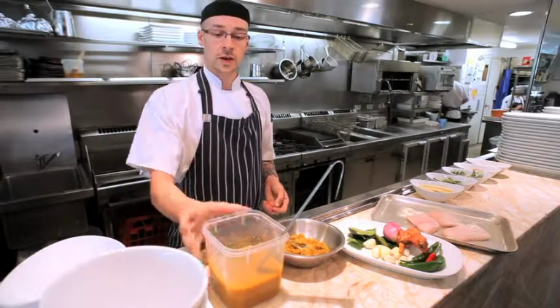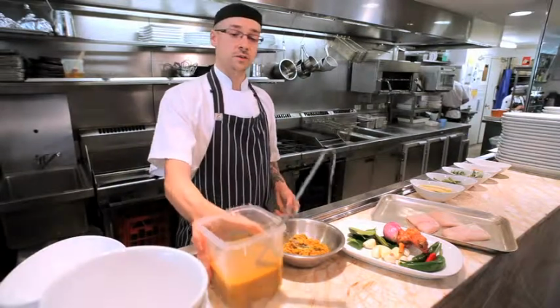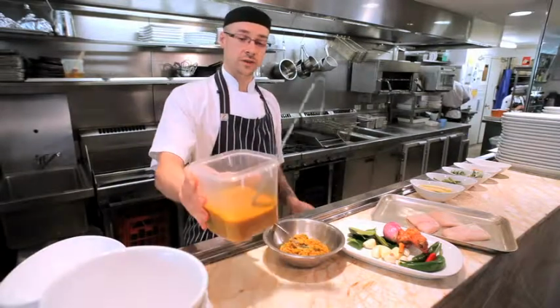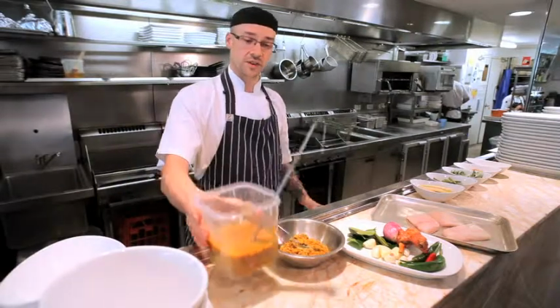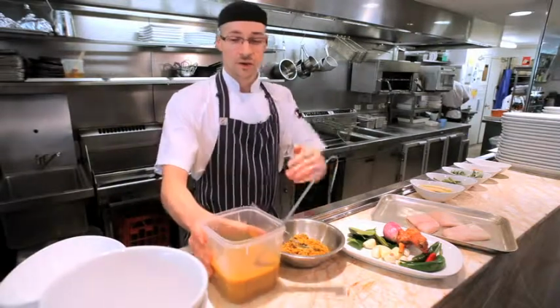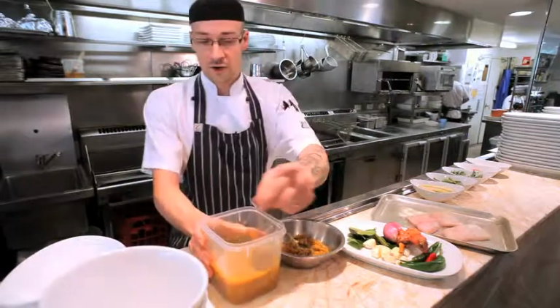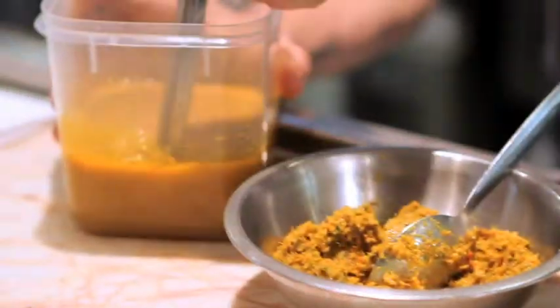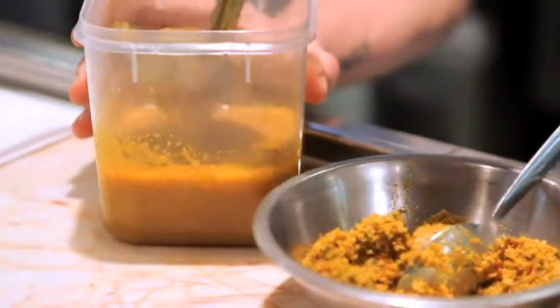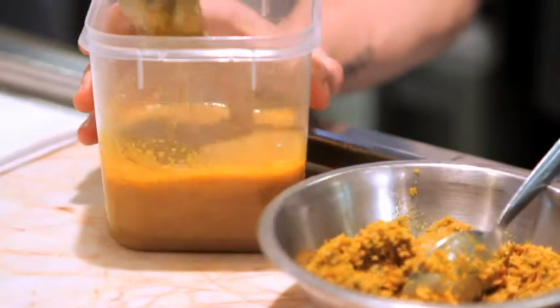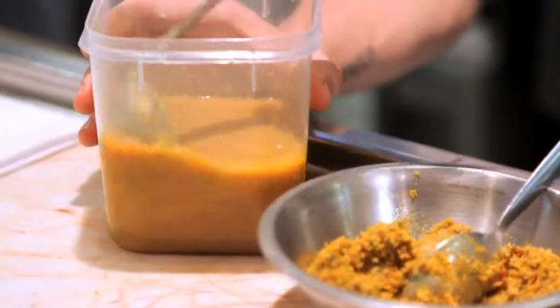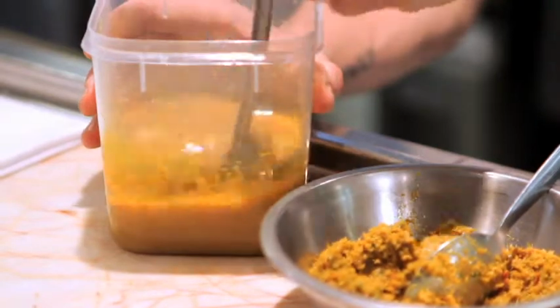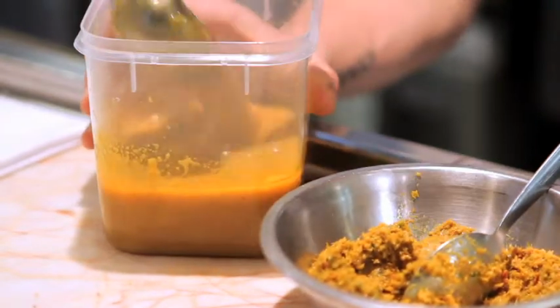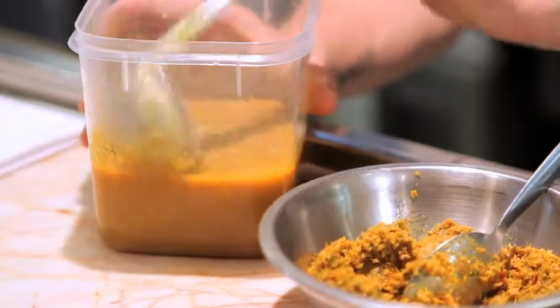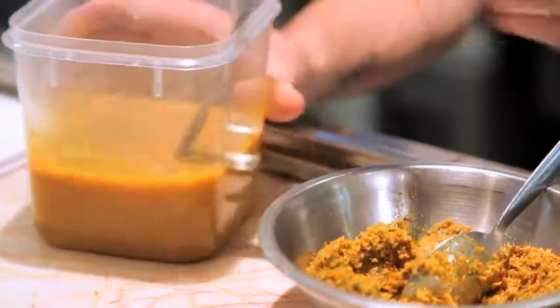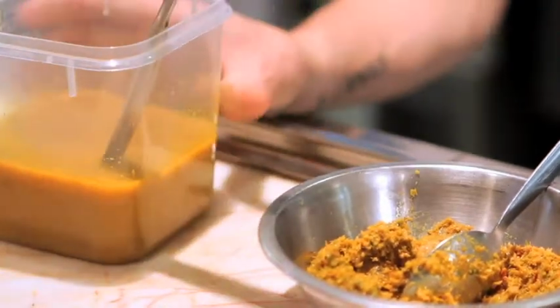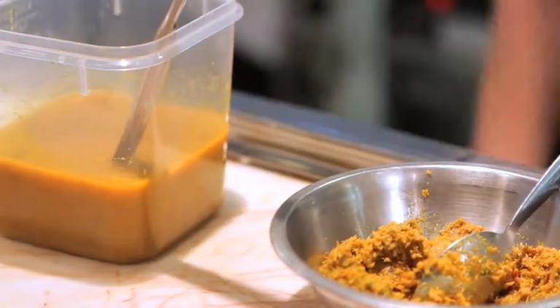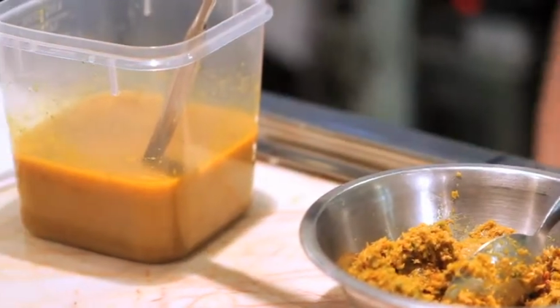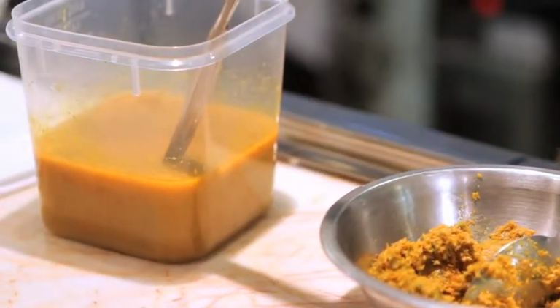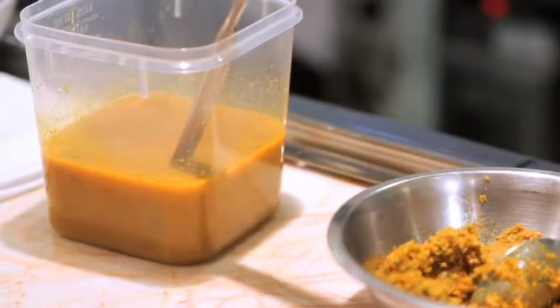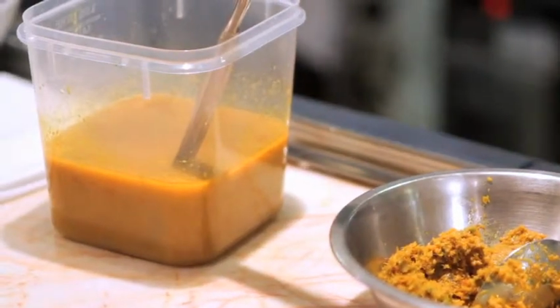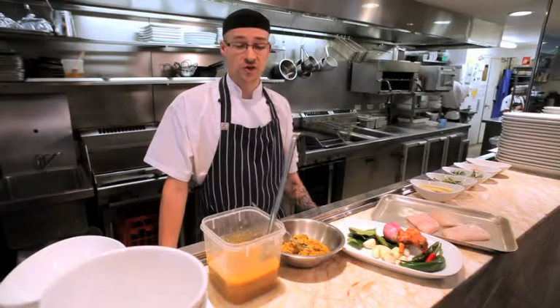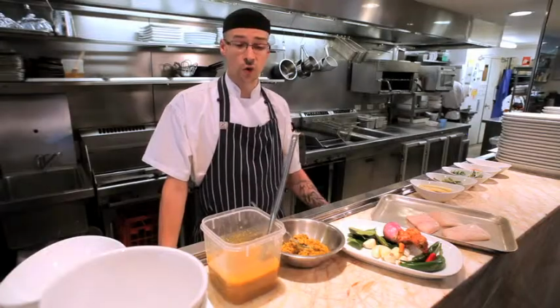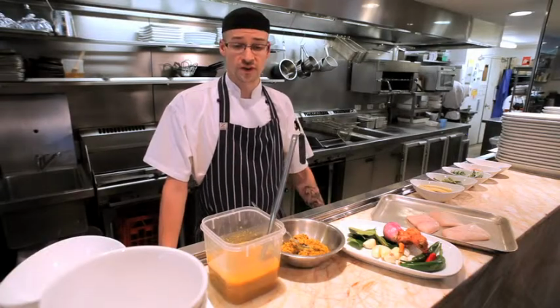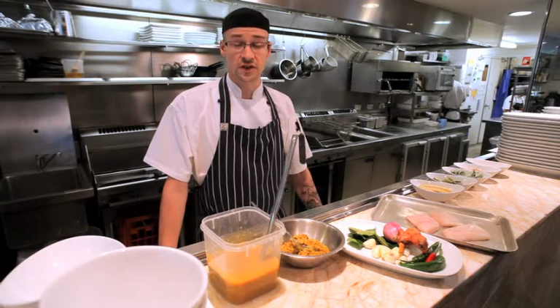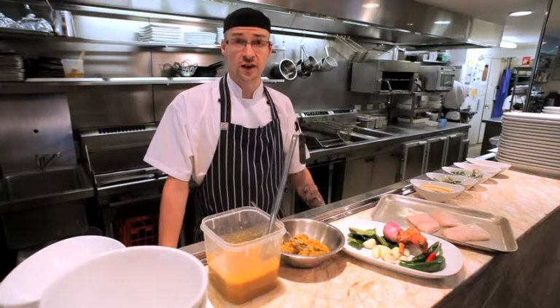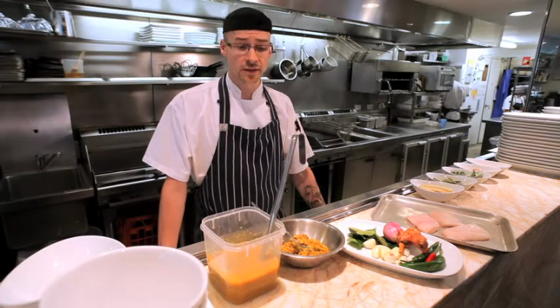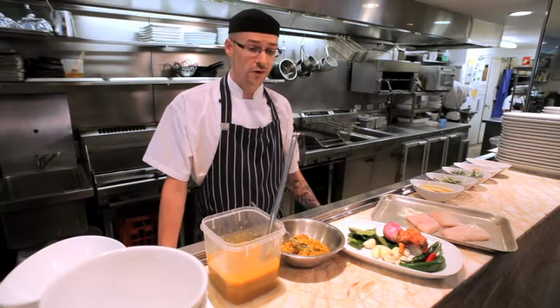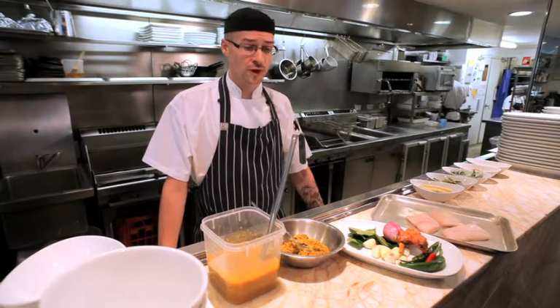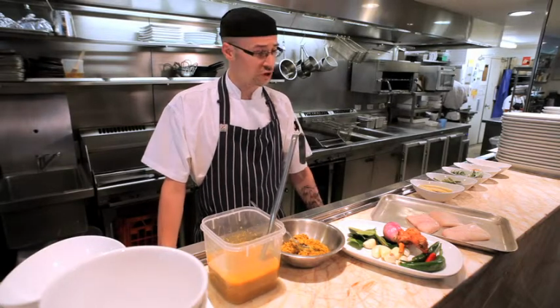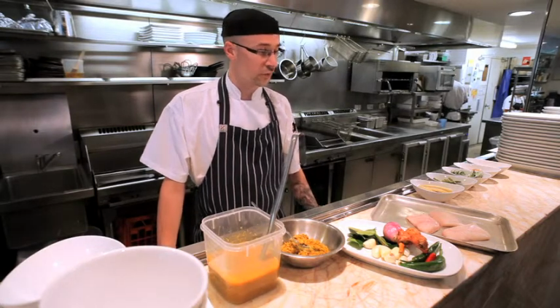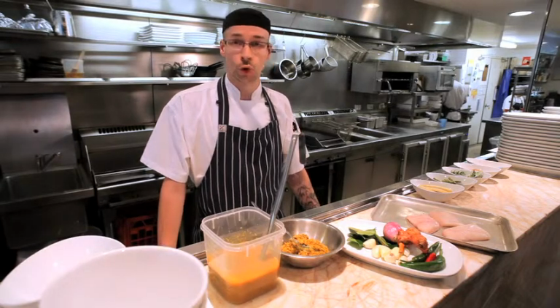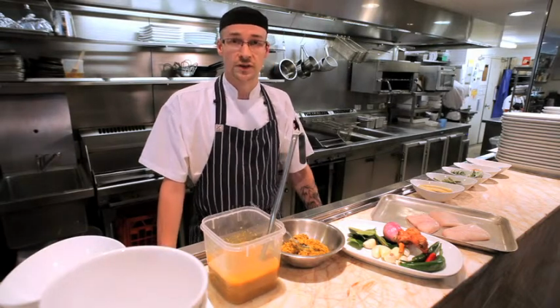The end product is this nice, very fragrant curry. It's the only curry throughout Asia that doesn't have any coconut milk in it, because it comes from the northern territory of Thailand where they have no coconuts.